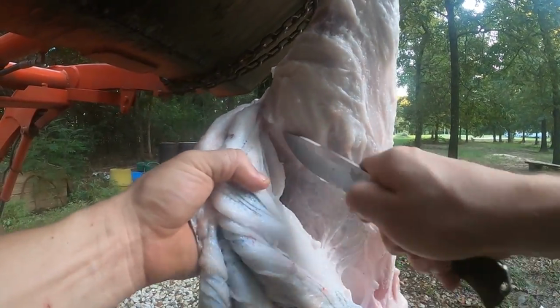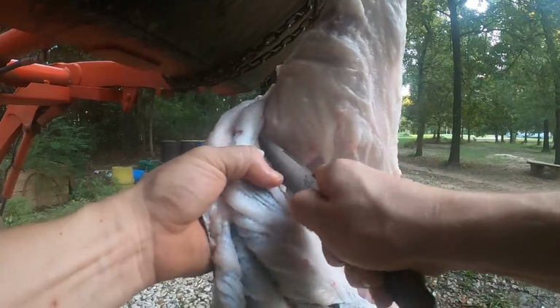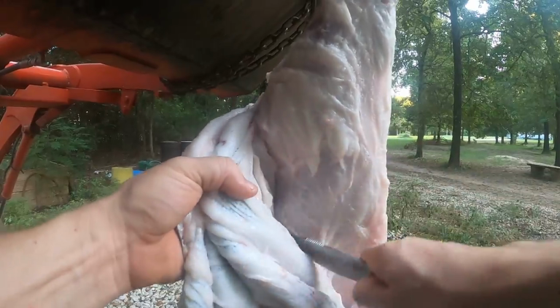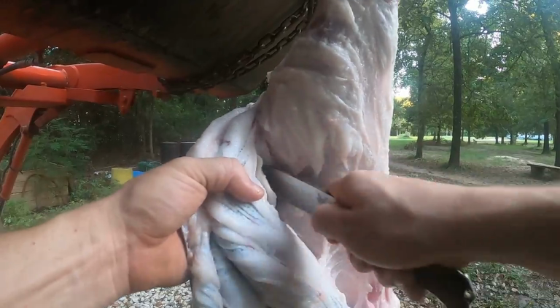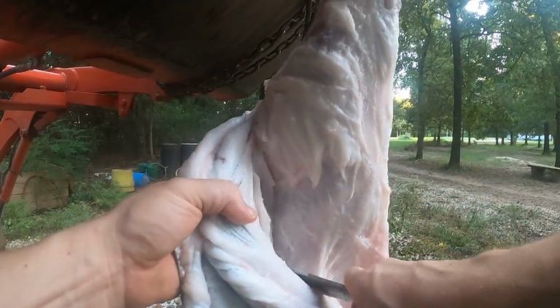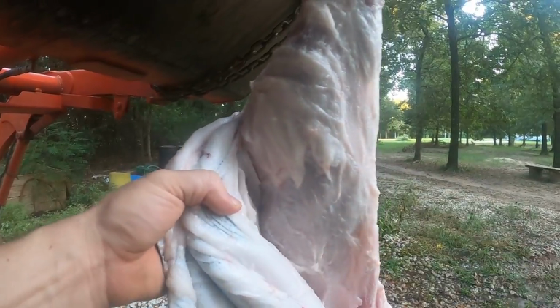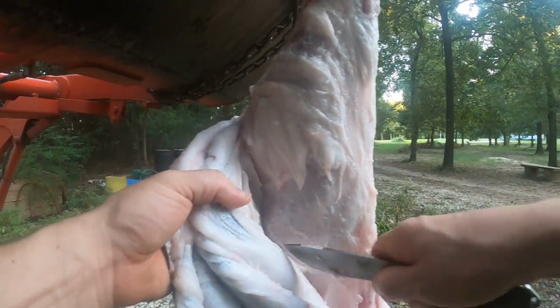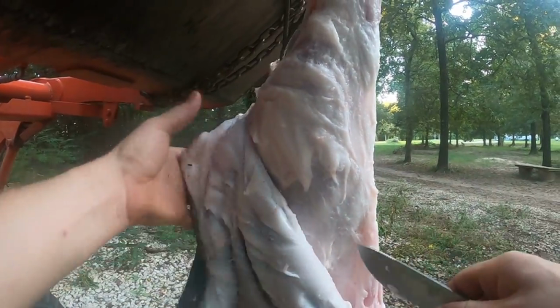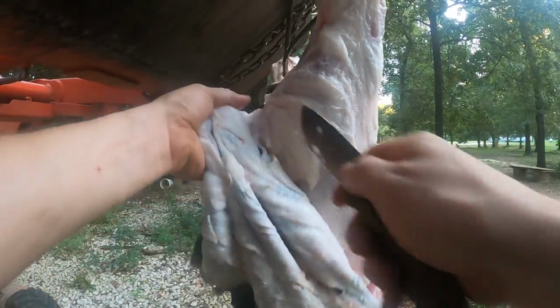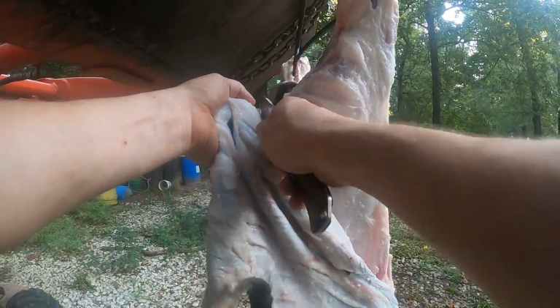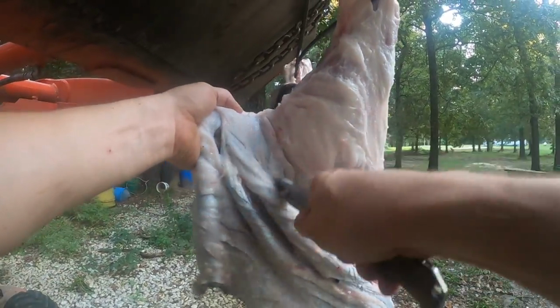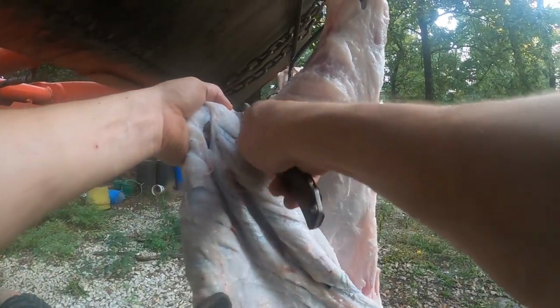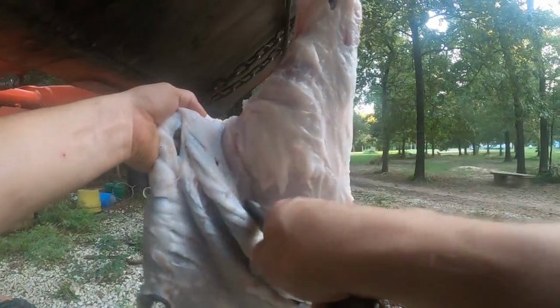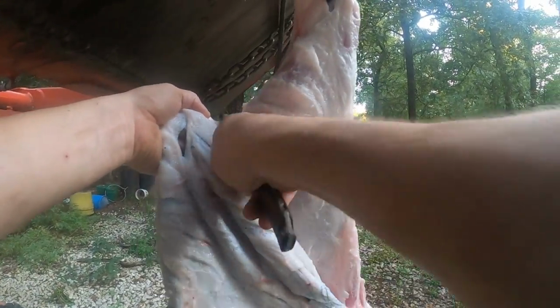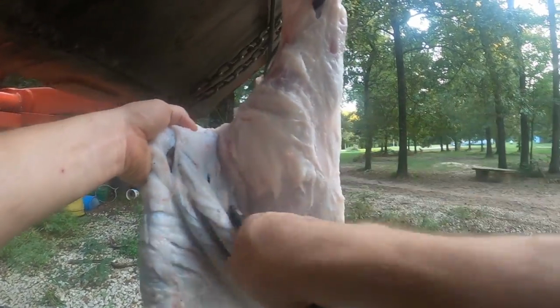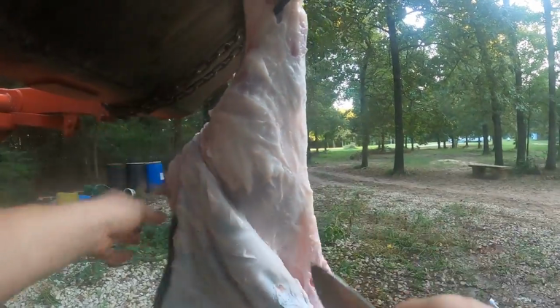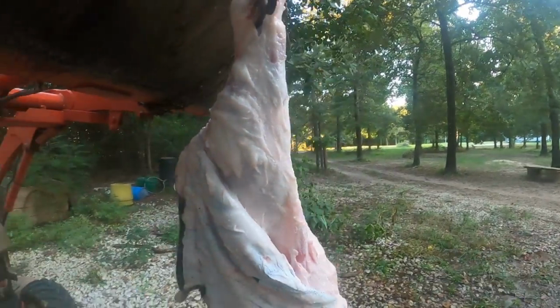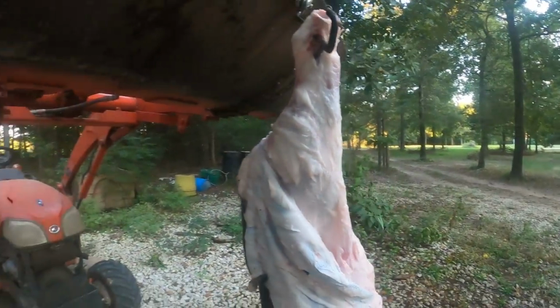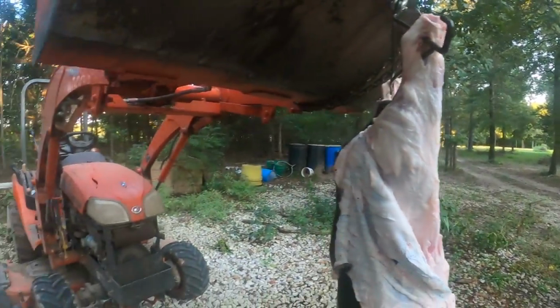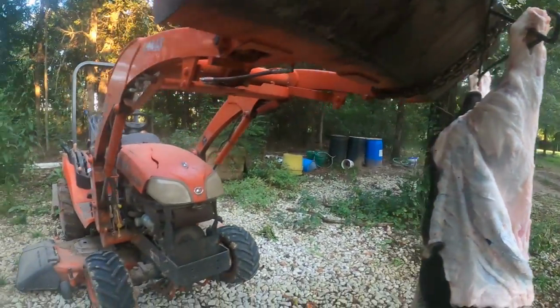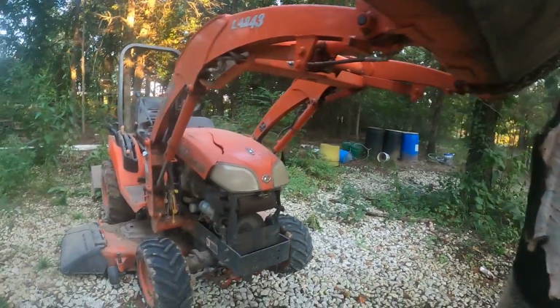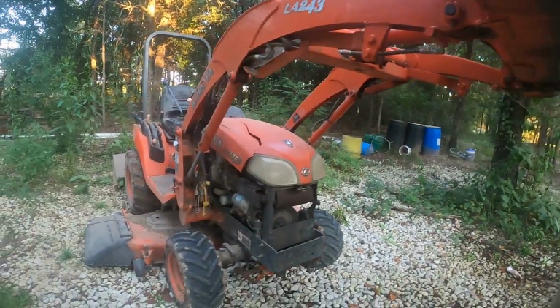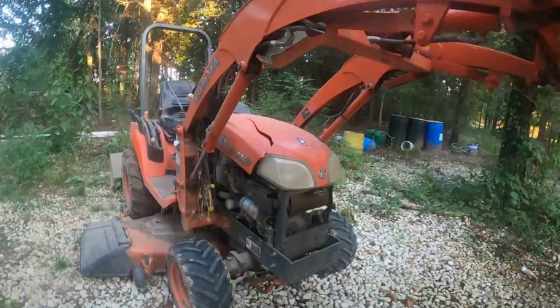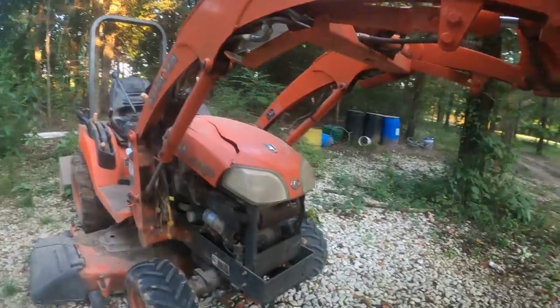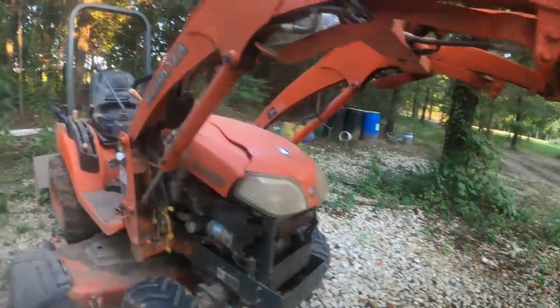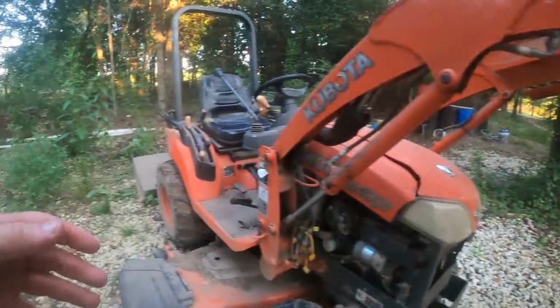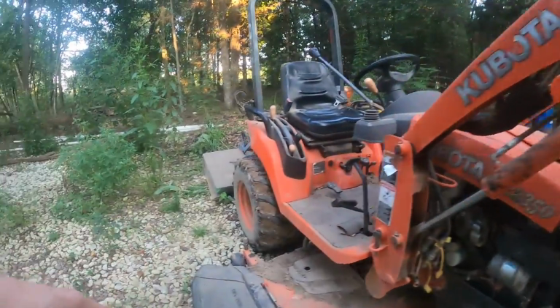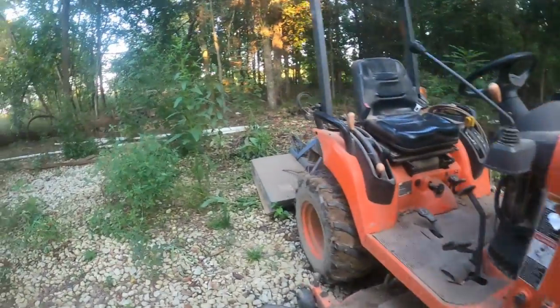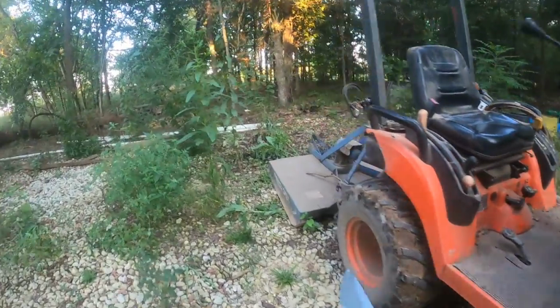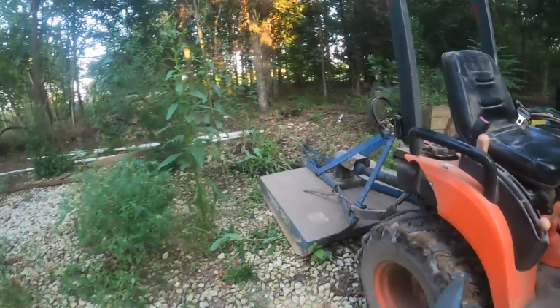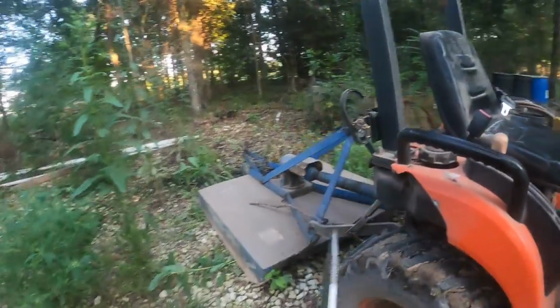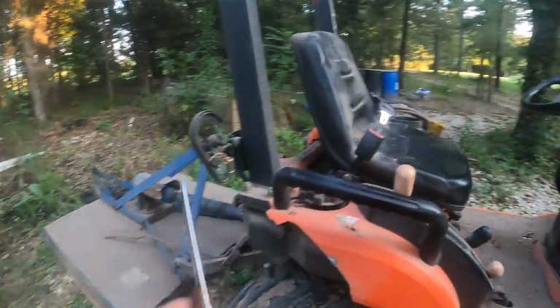This pig doesn't have a whole lot of fat on it, but it's got a good amount — it's got enough.